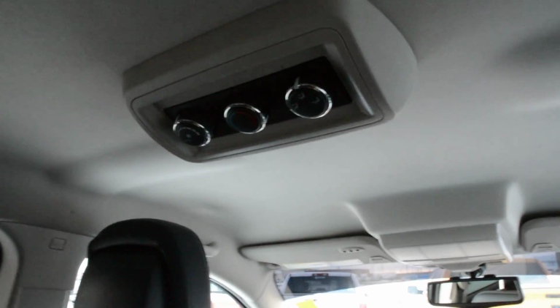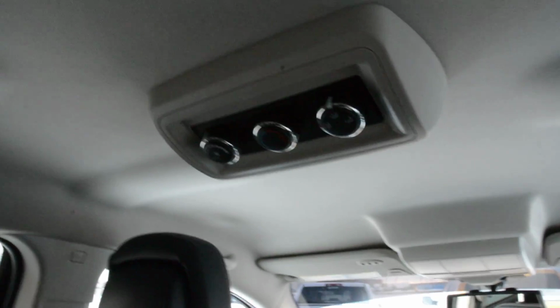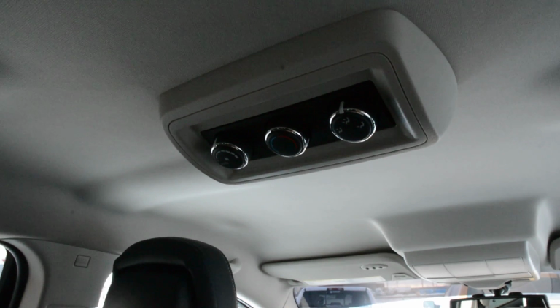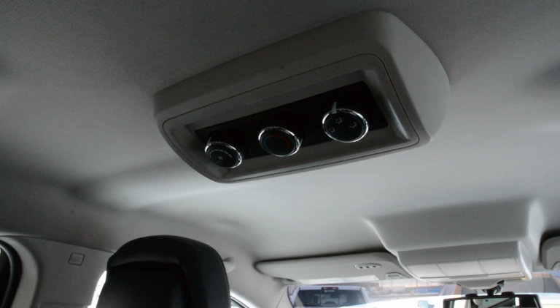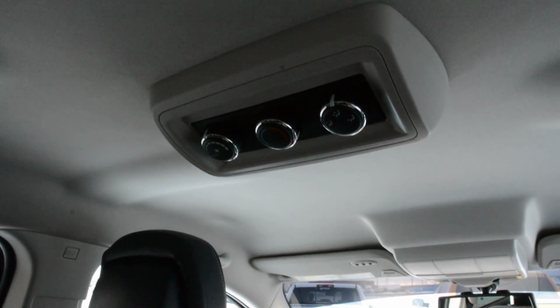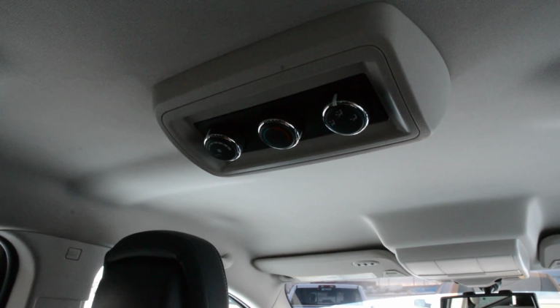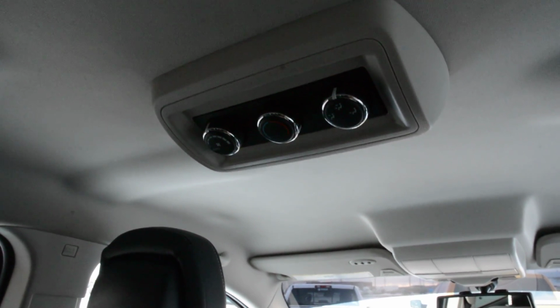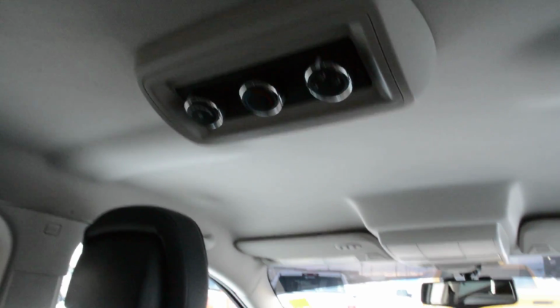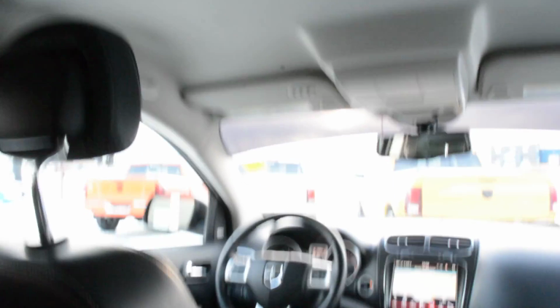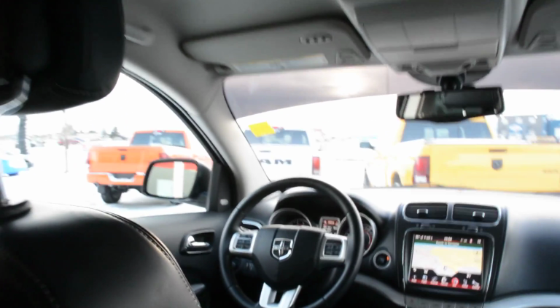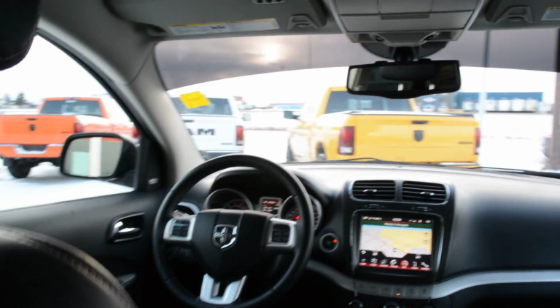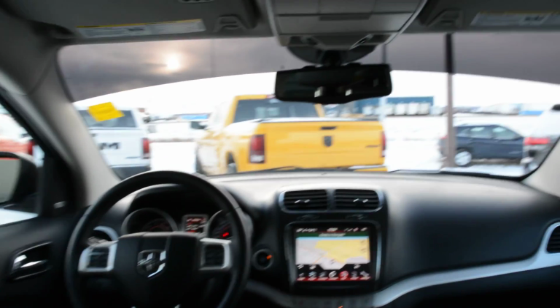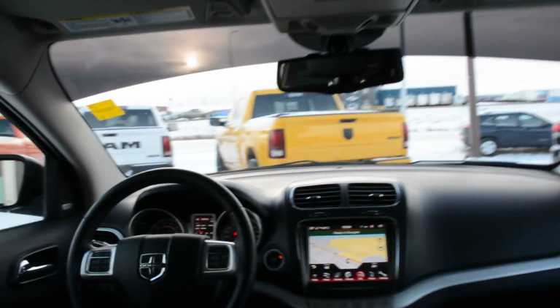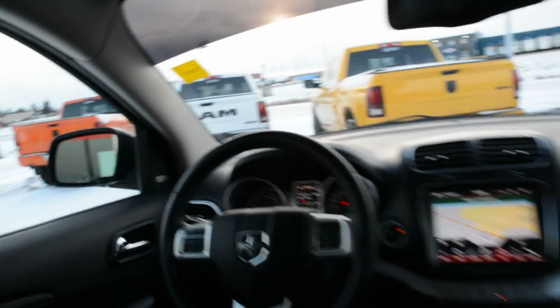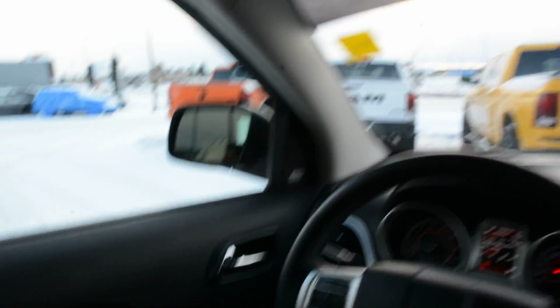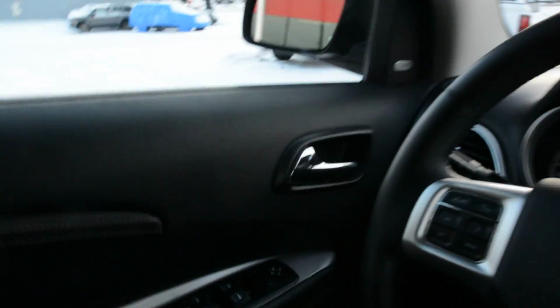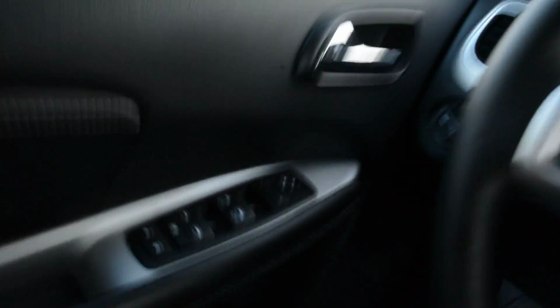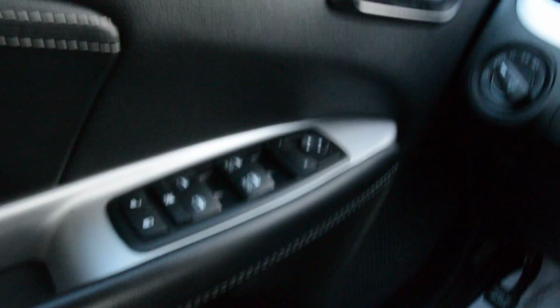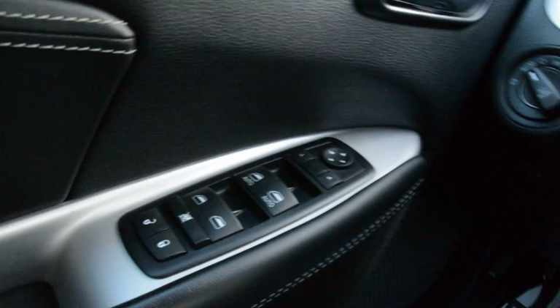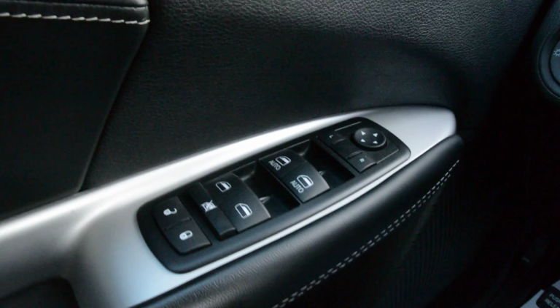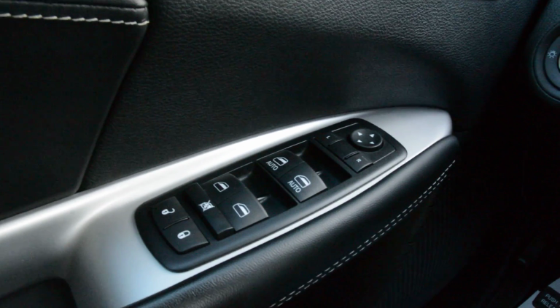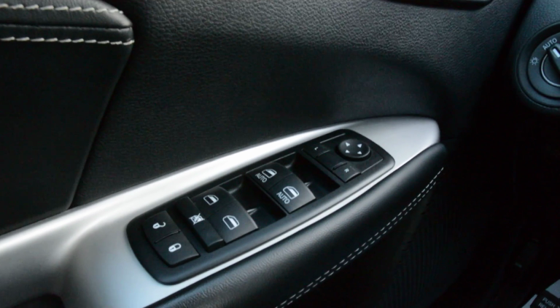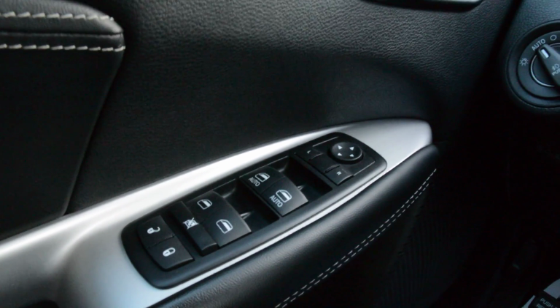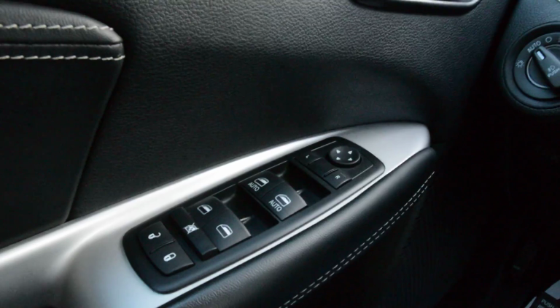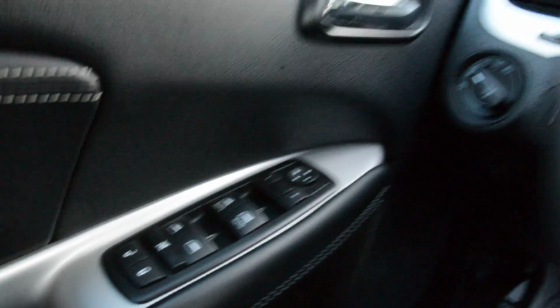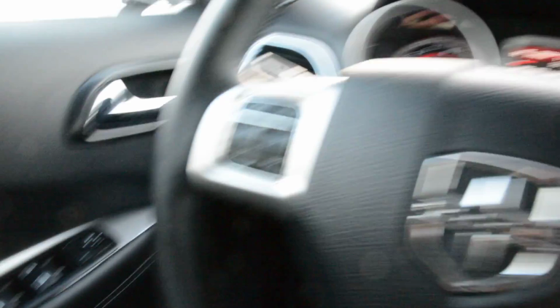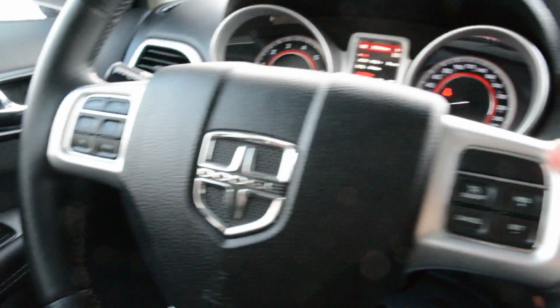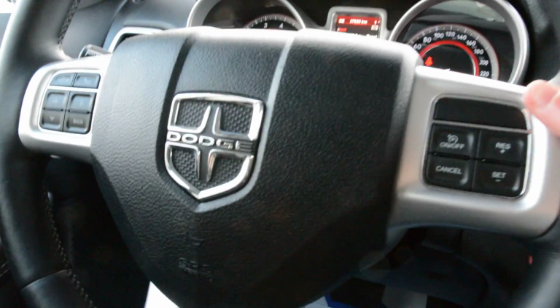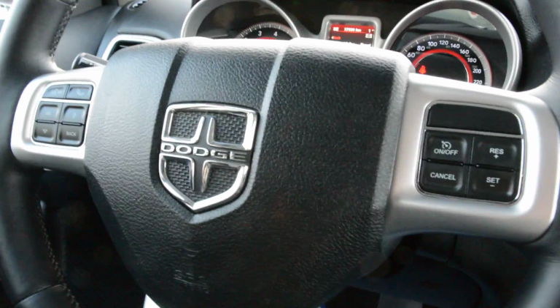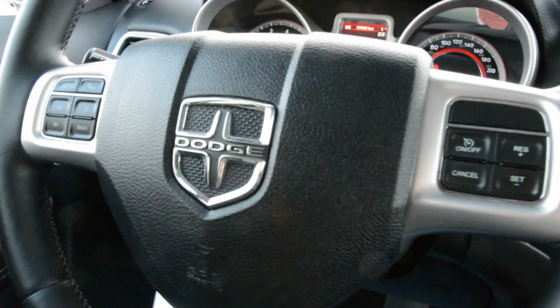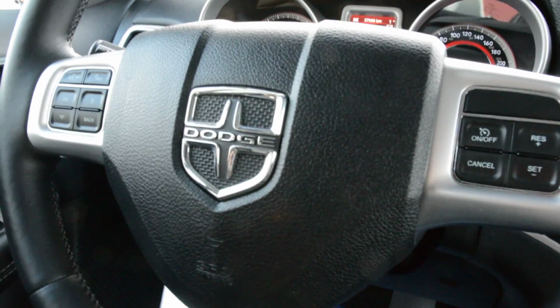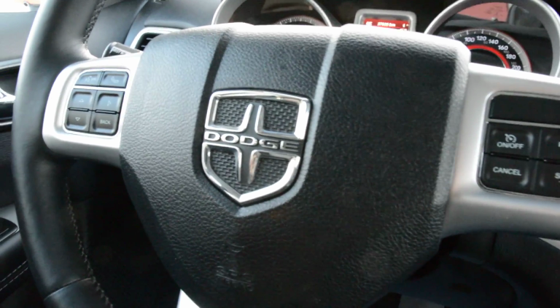In the back as well you can see you do have your climate controls back there. Now up front you do have a lot of great features. You do have all your power windows, locks, and side mirrors.